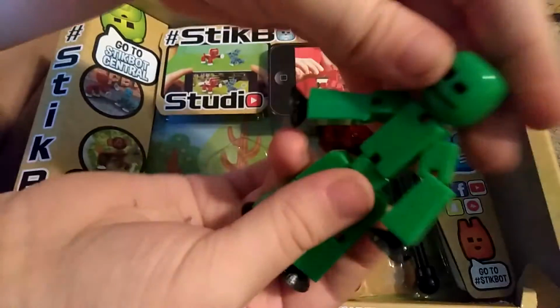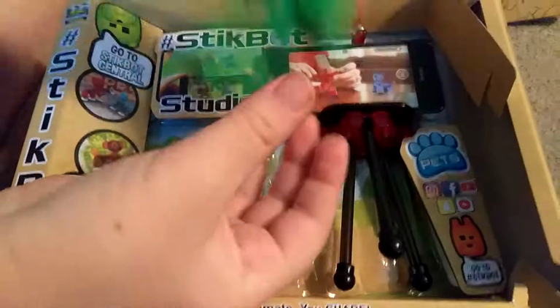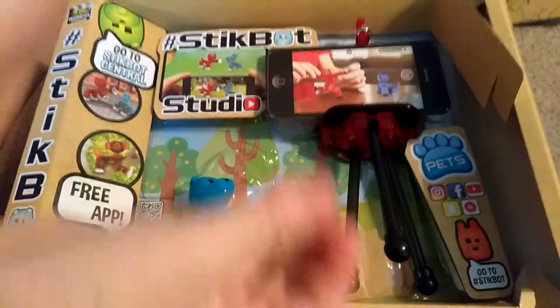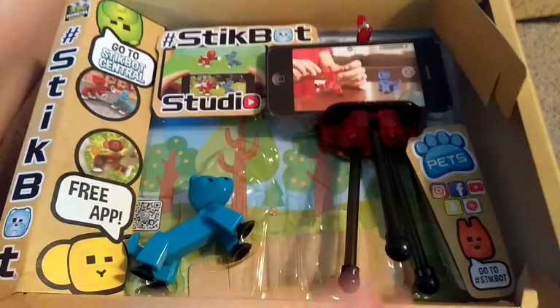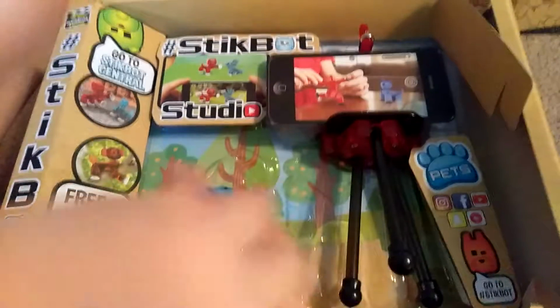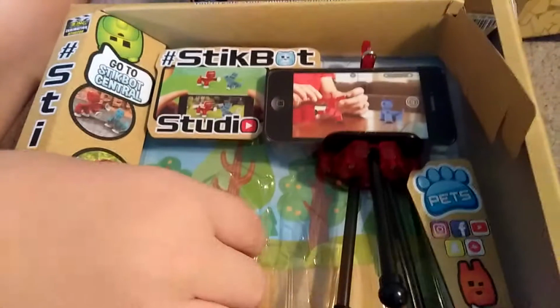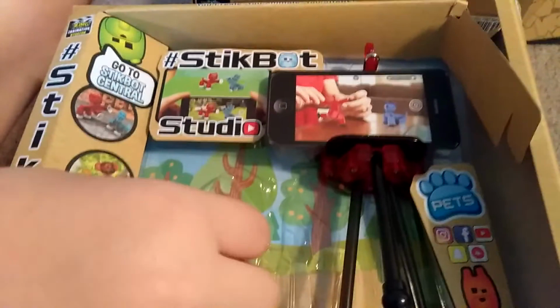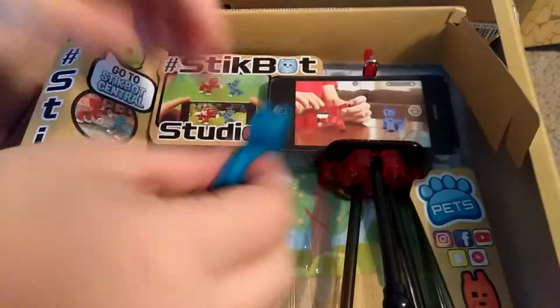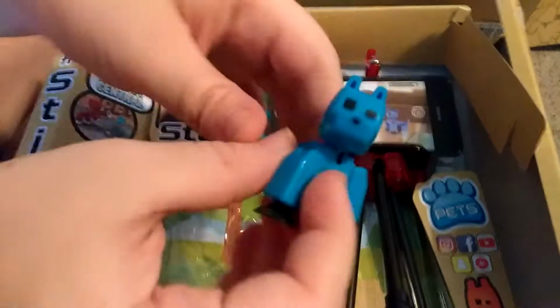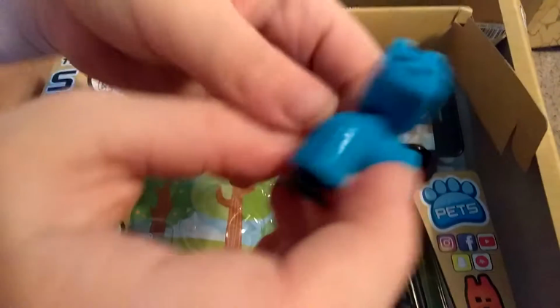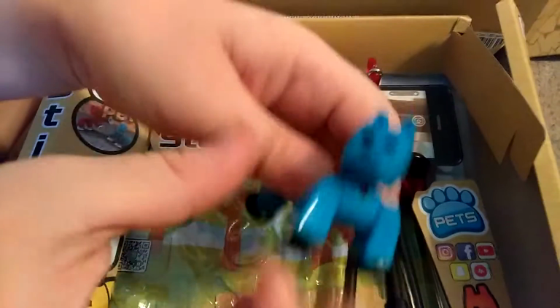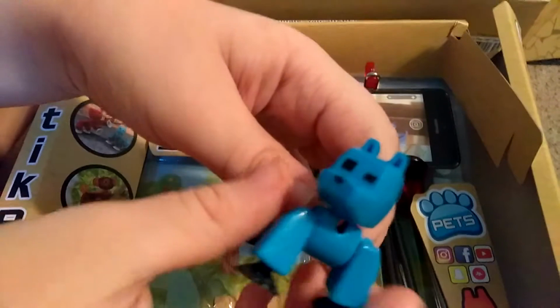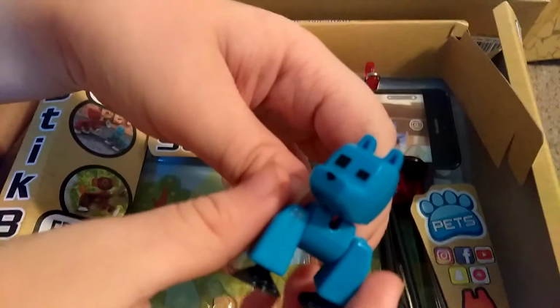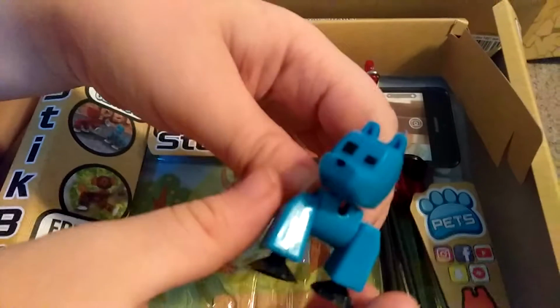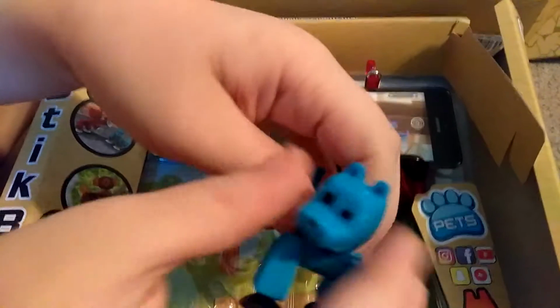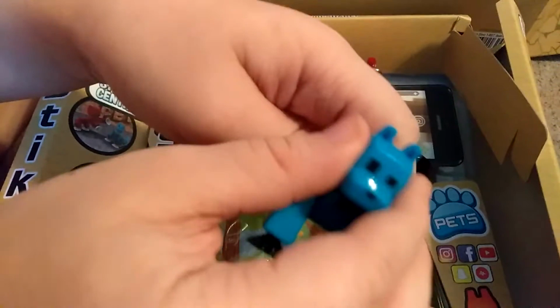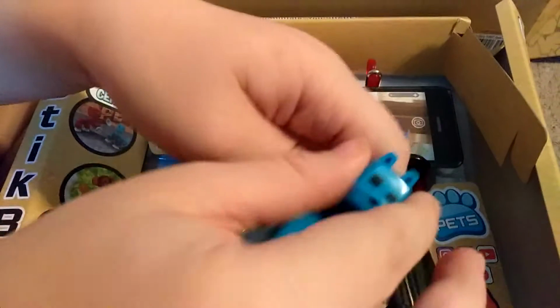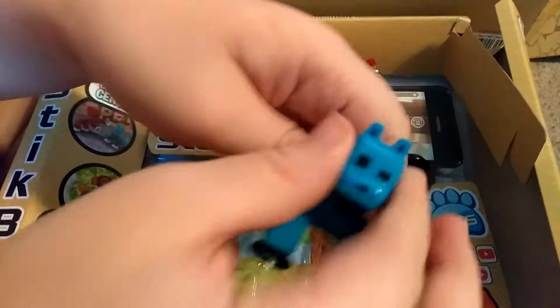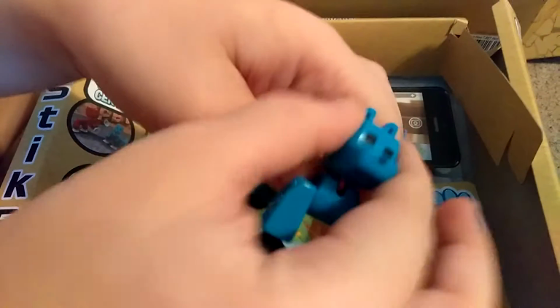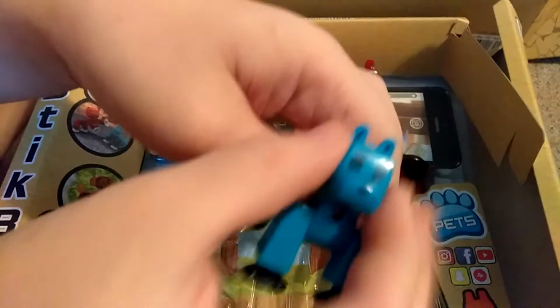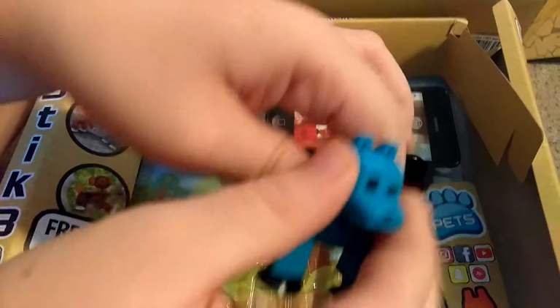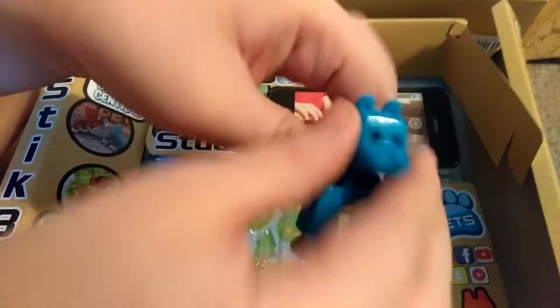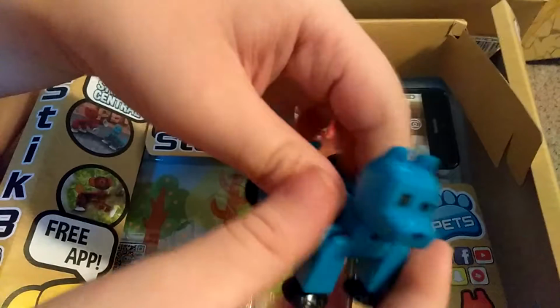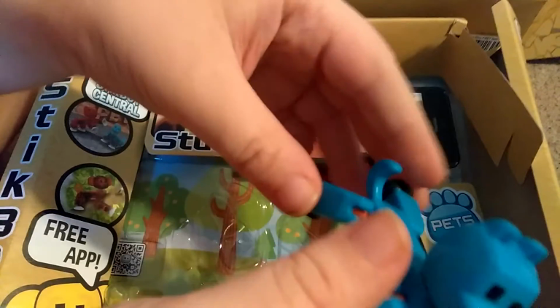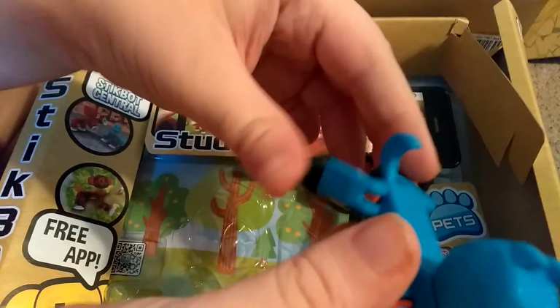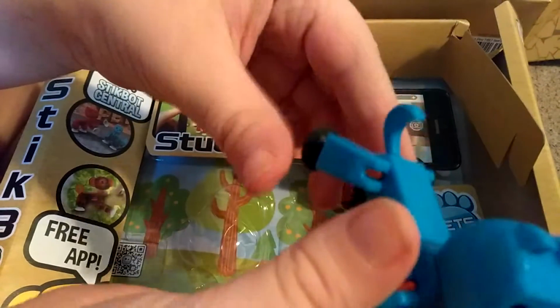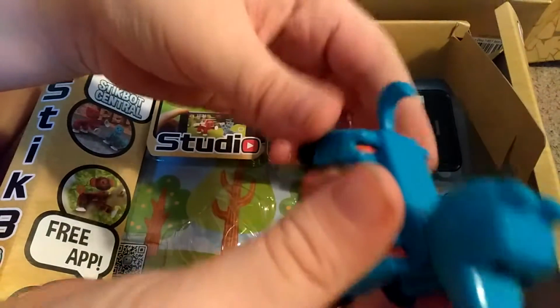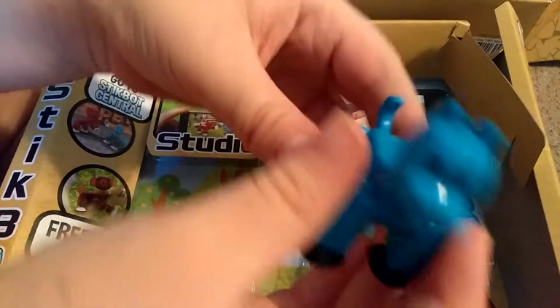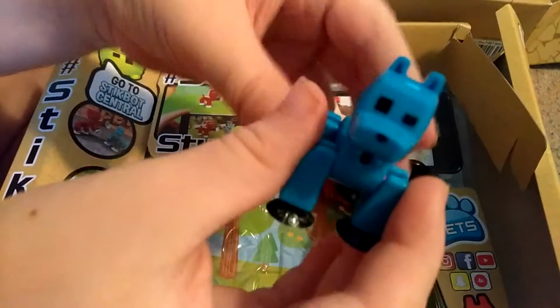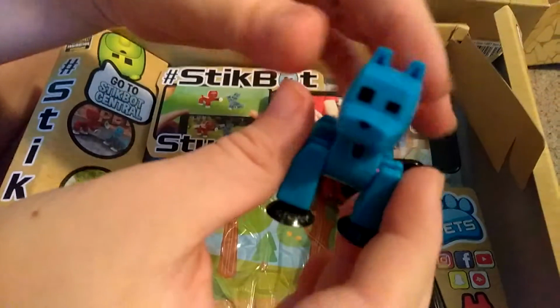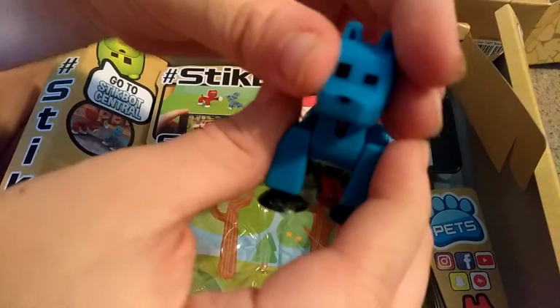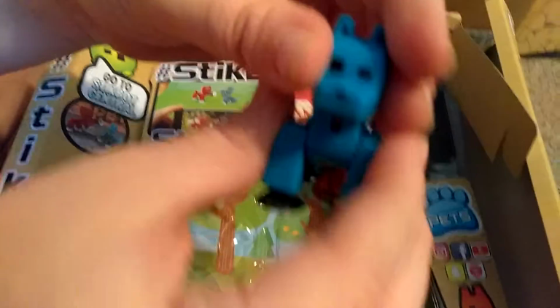And now, here is the pet of the day — Mr. Ruff. Woof, woof! Alright, Mr. Ruff. He seems pretty tough today.